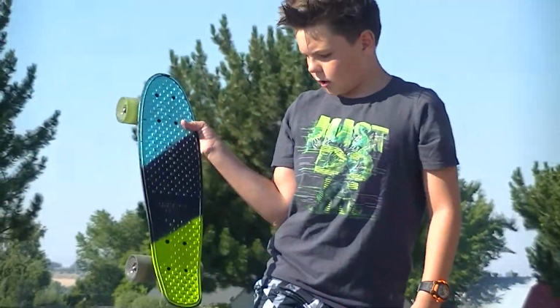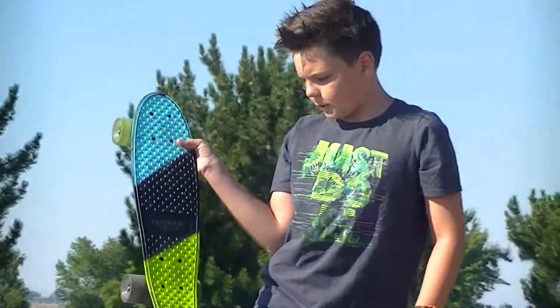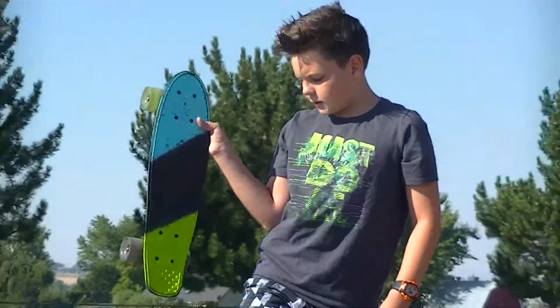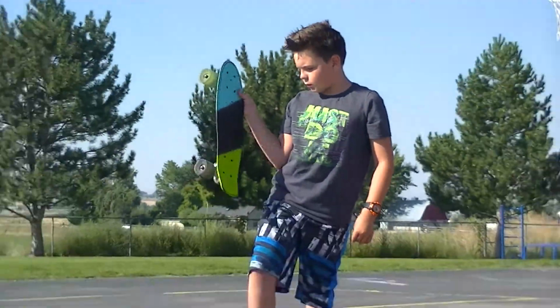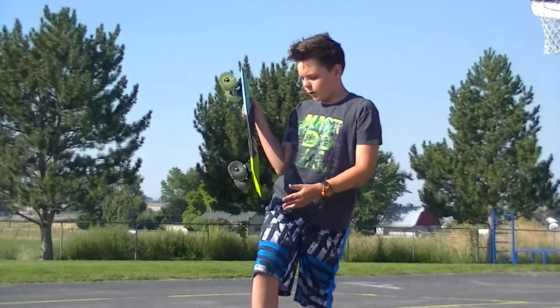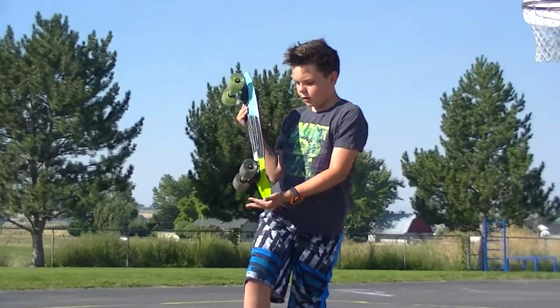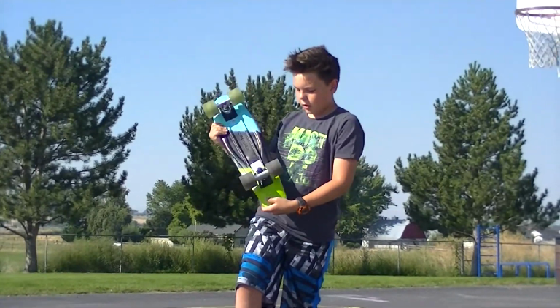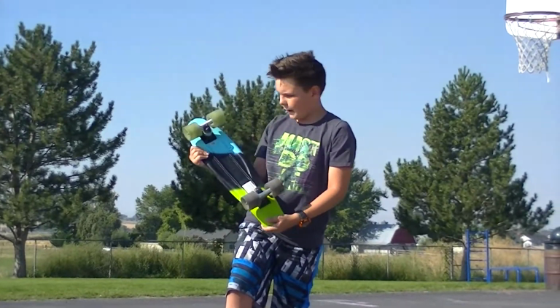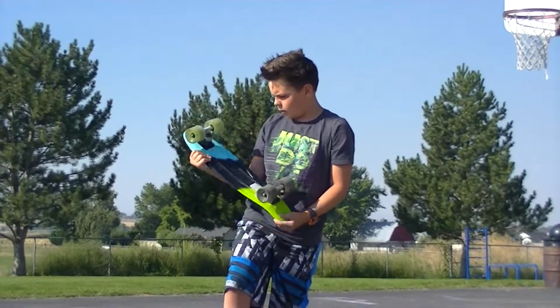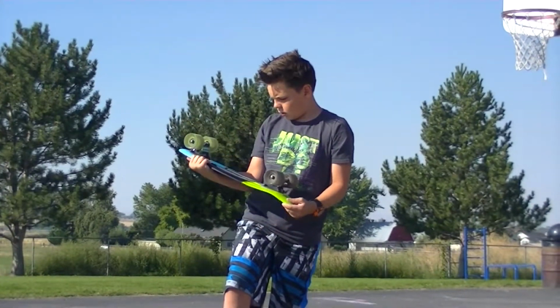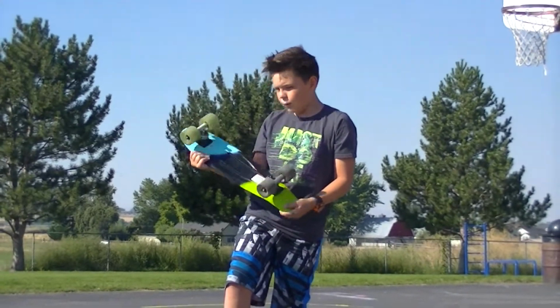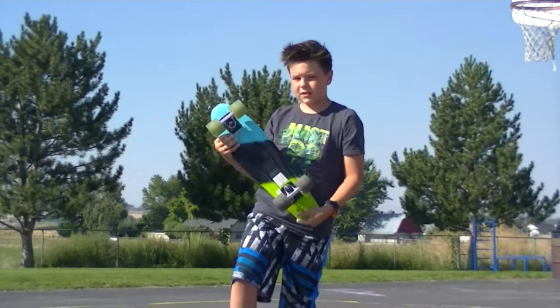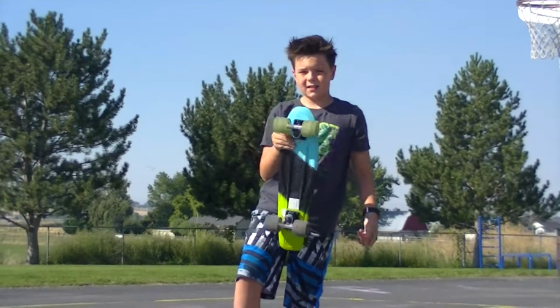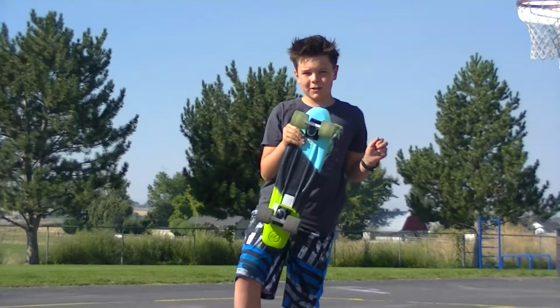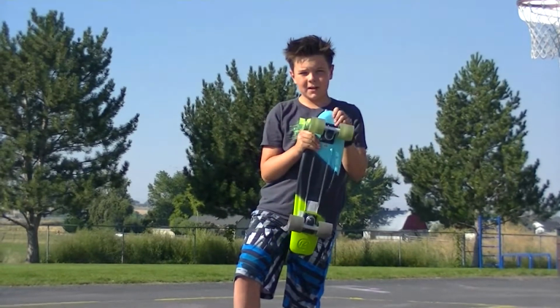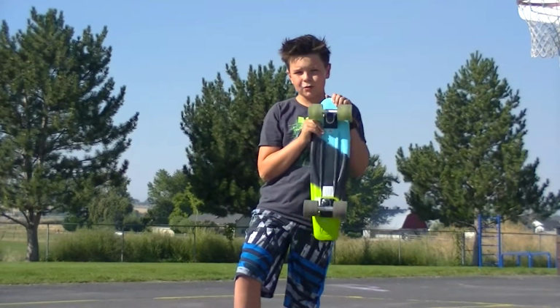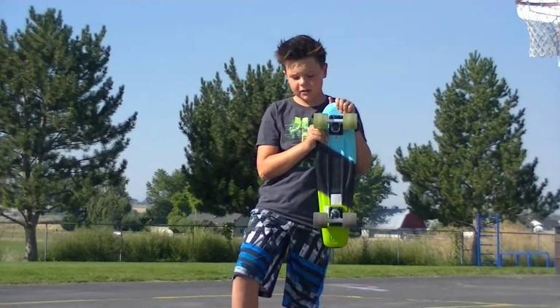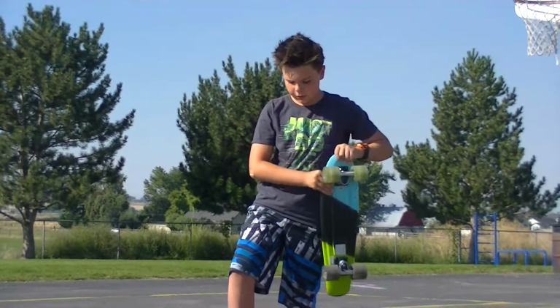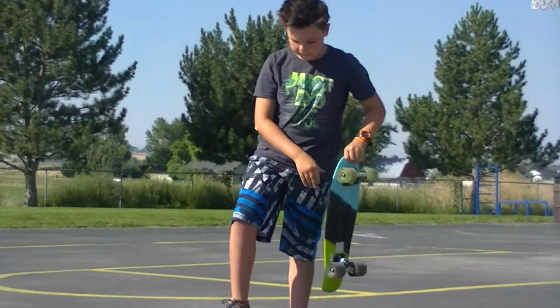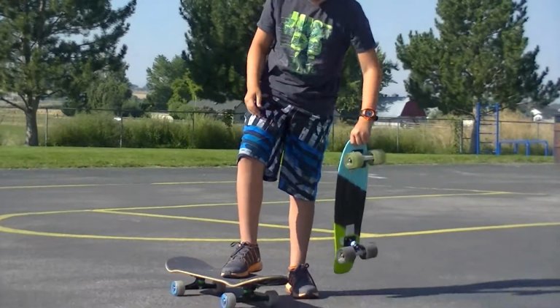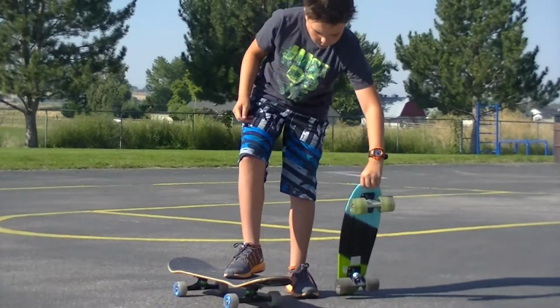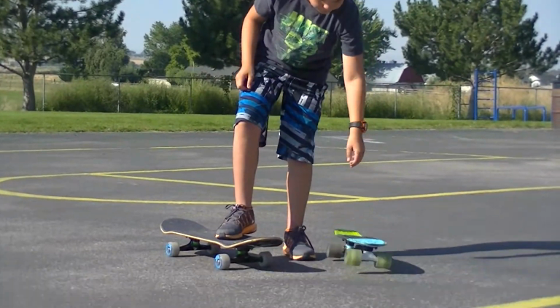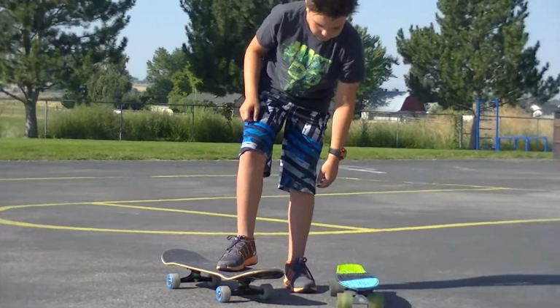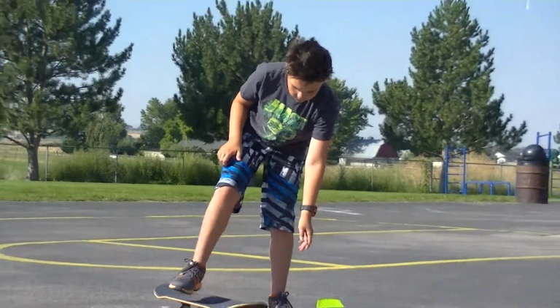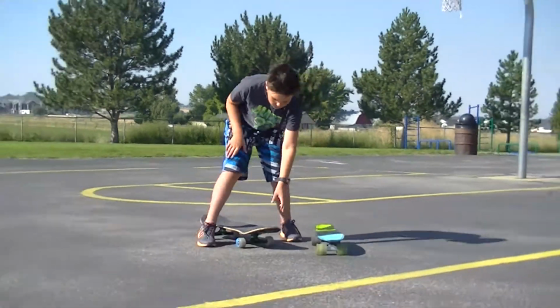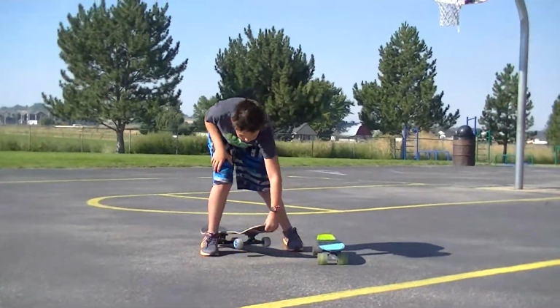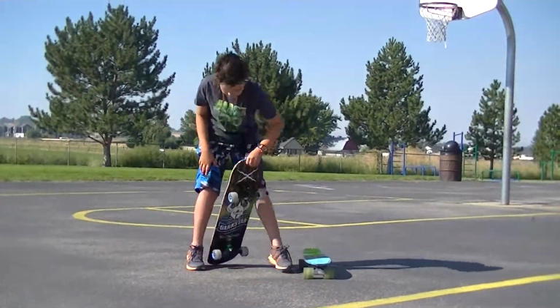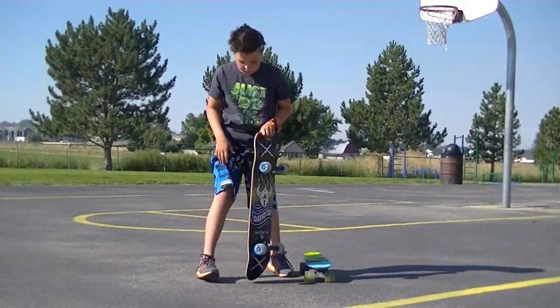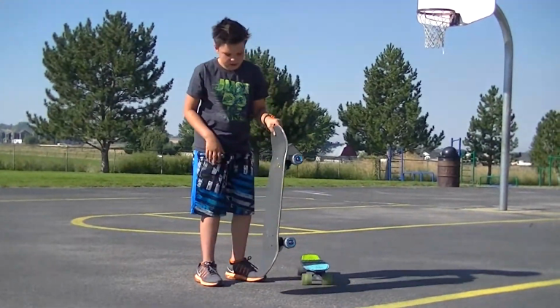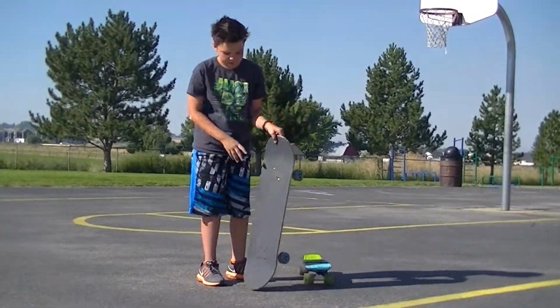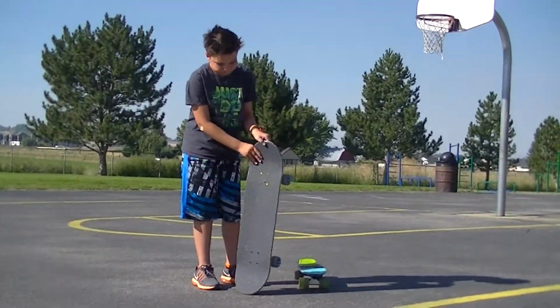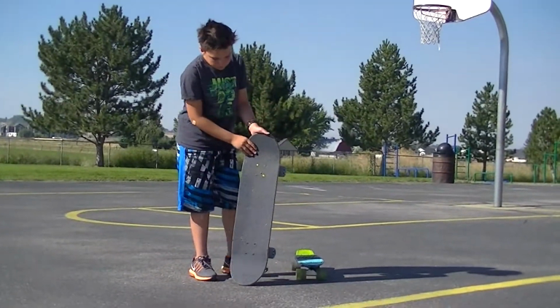There are different types of skateboards. Like here was my first skateboard — Kryptonics, which is a Walmart board. And a little penny board, which I would recommend as a great starter board.